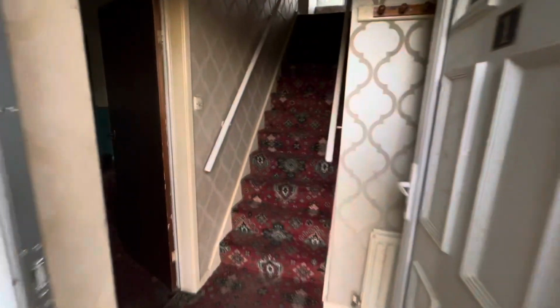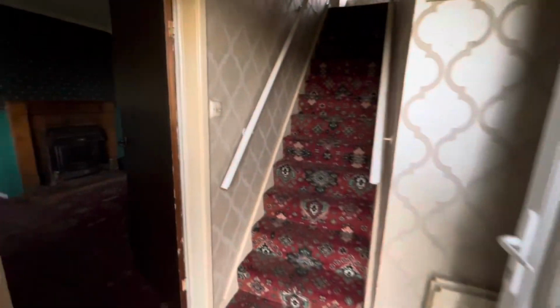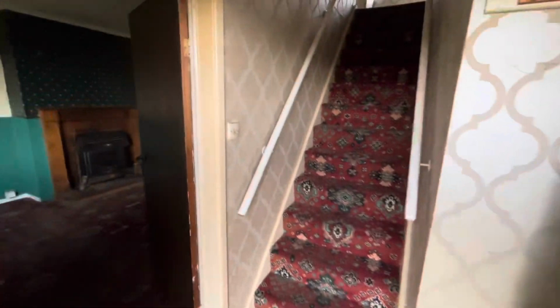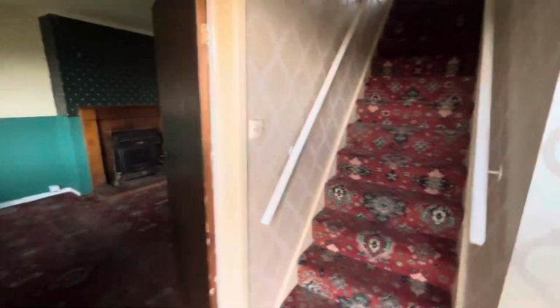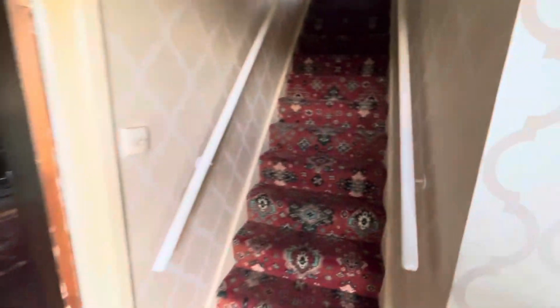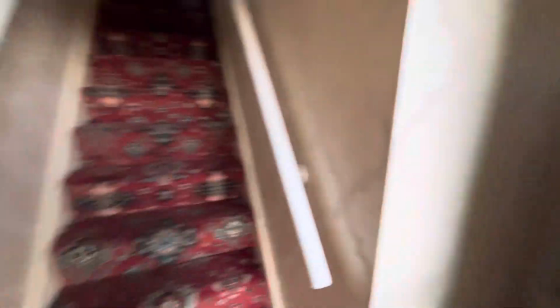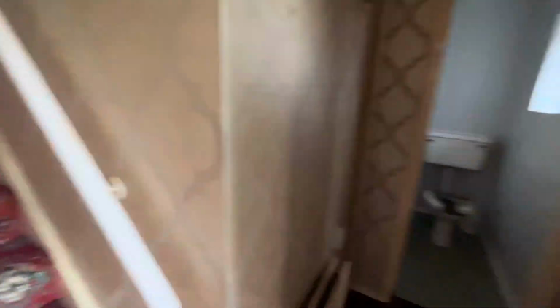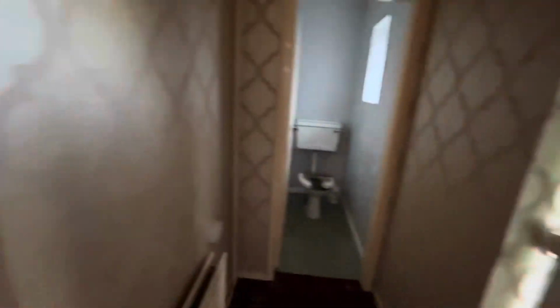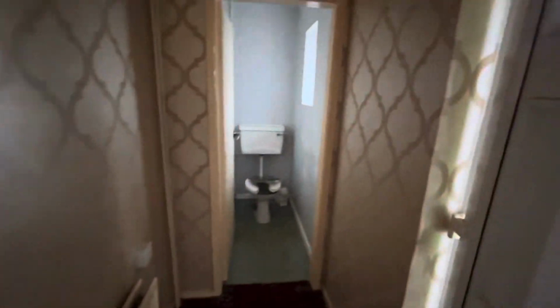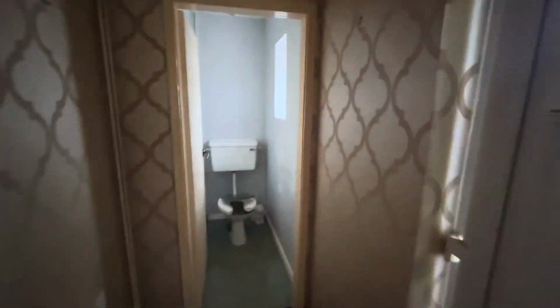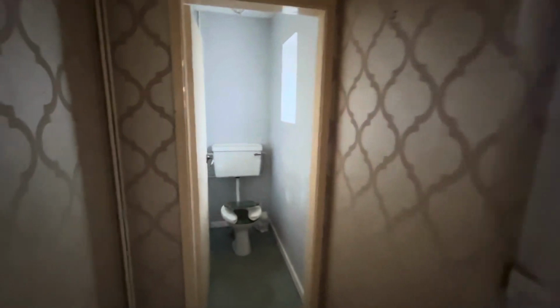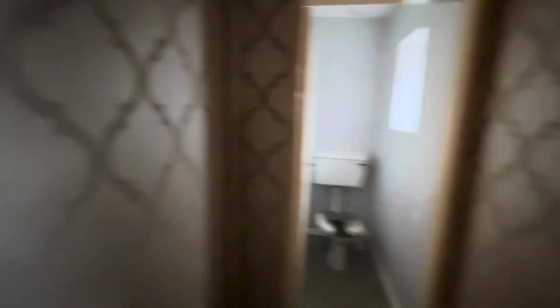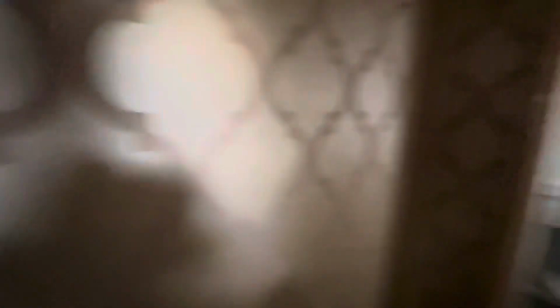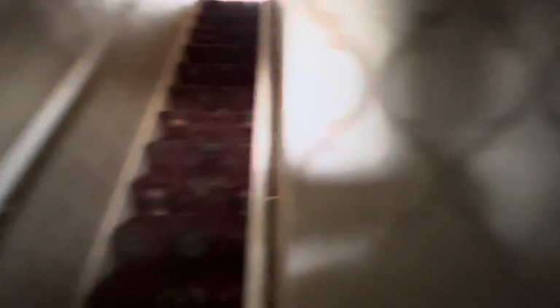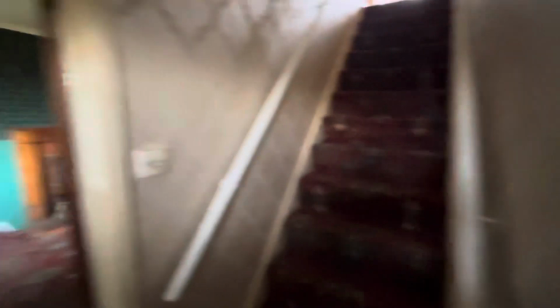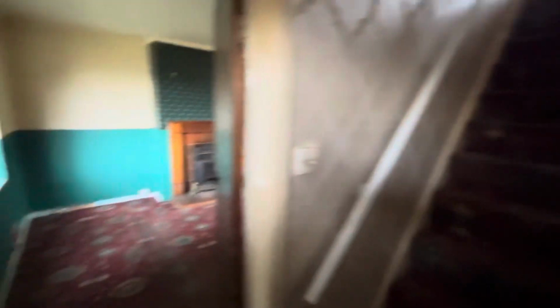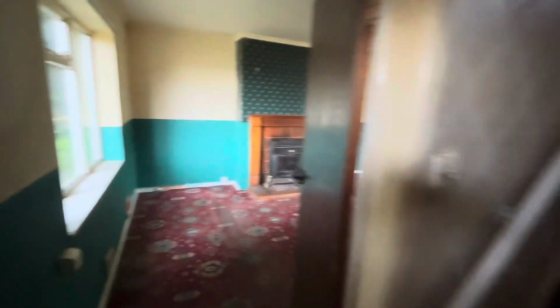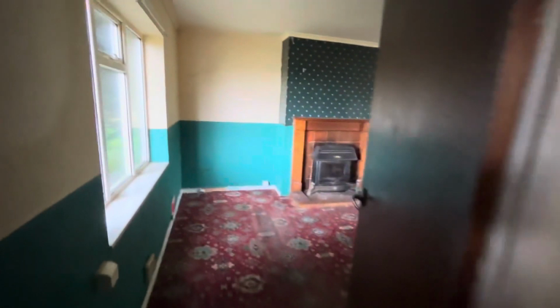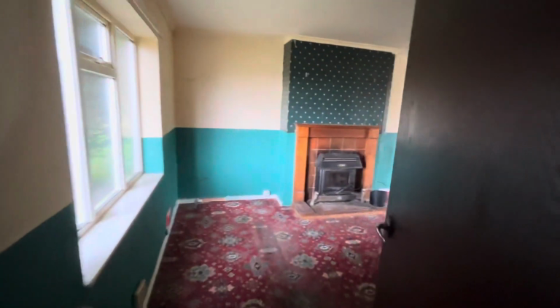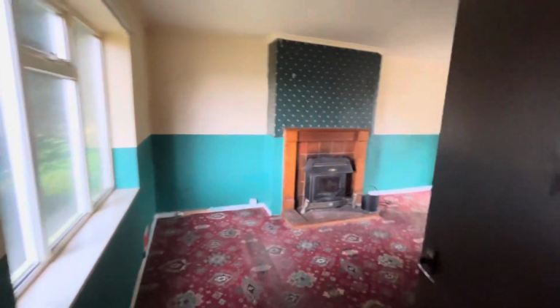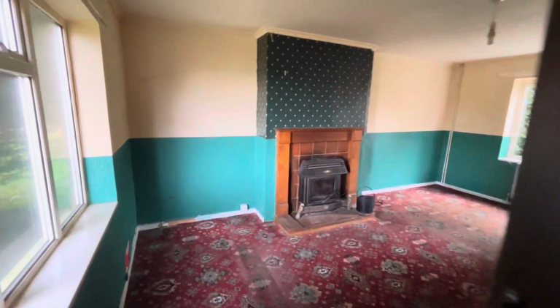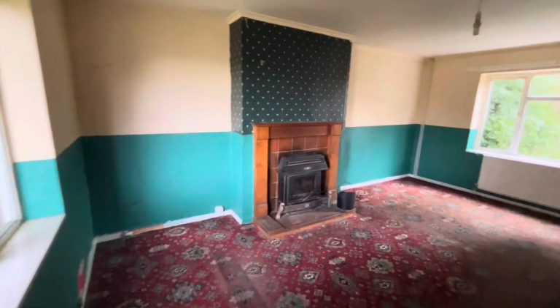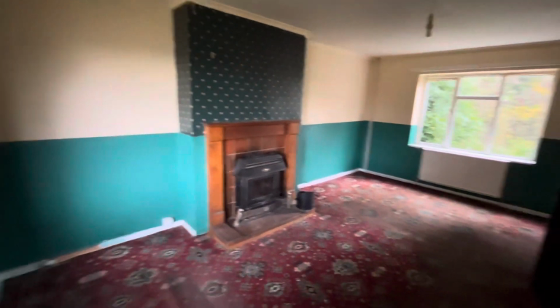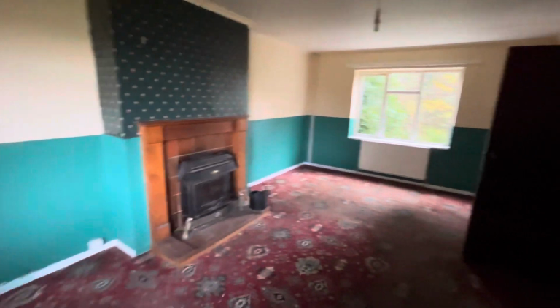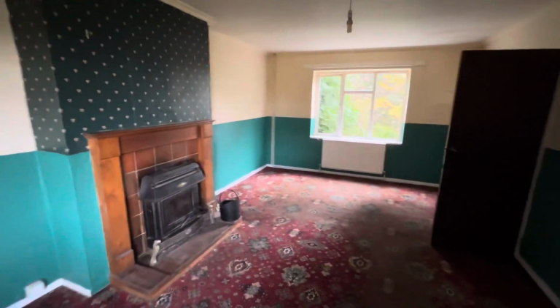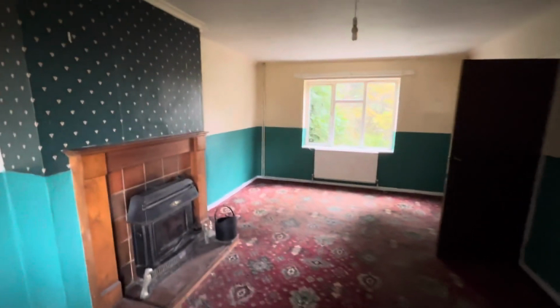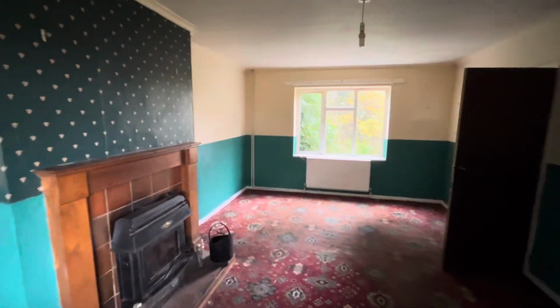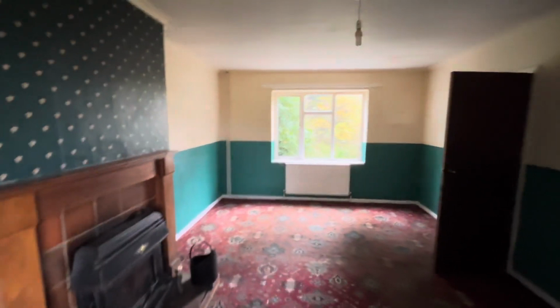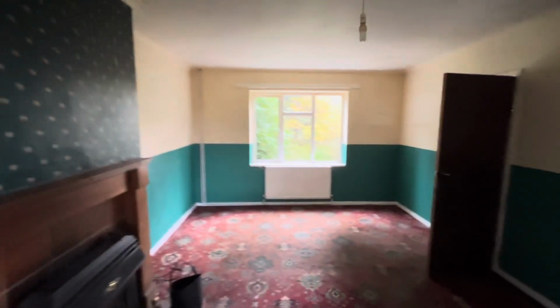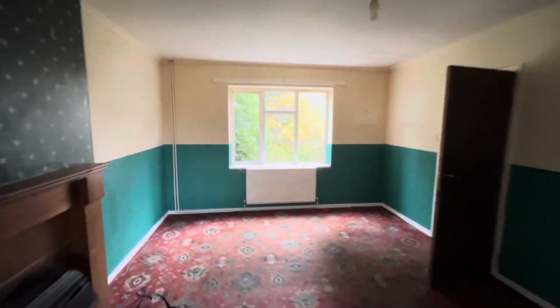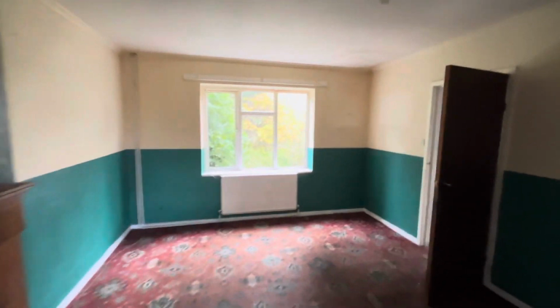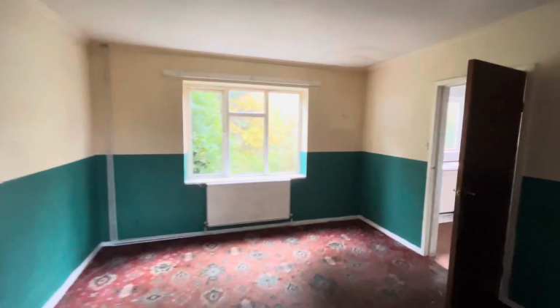Heading into One Brigg Road now. This property's ground floor consists of a WC, lounge, kitchen and rear door to garden. The first floor benefits from three bedrooms and a family bathroom with a WC.